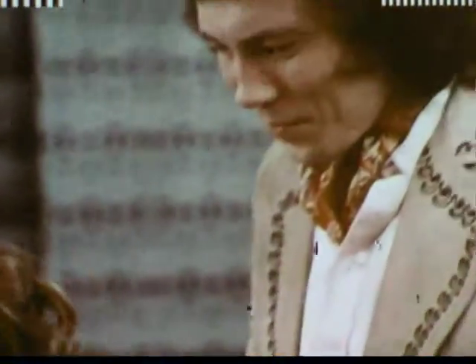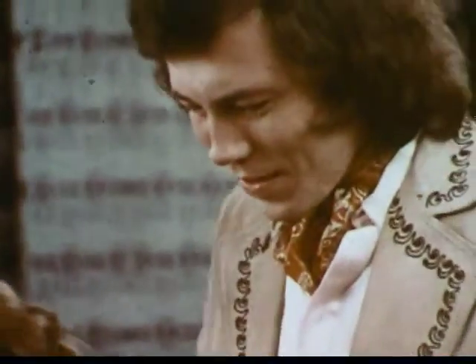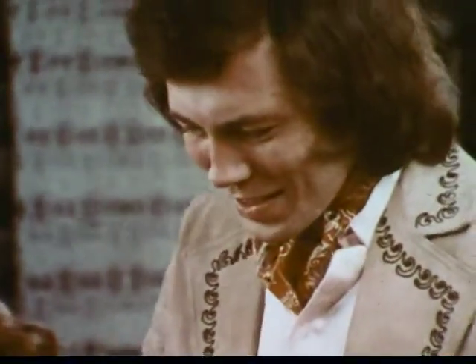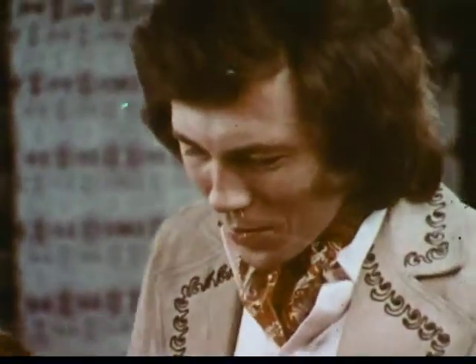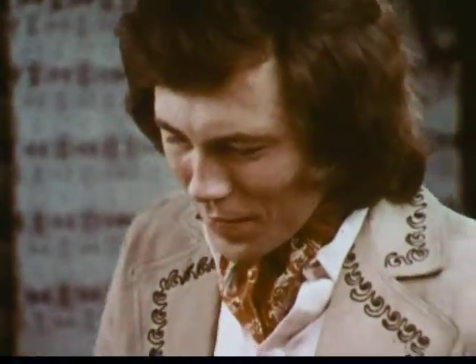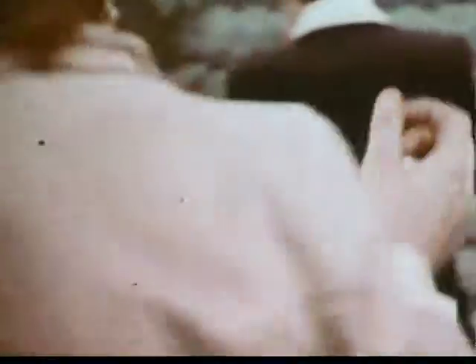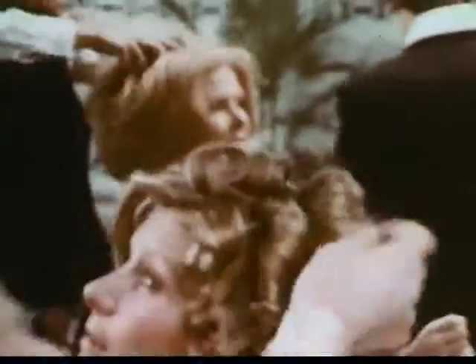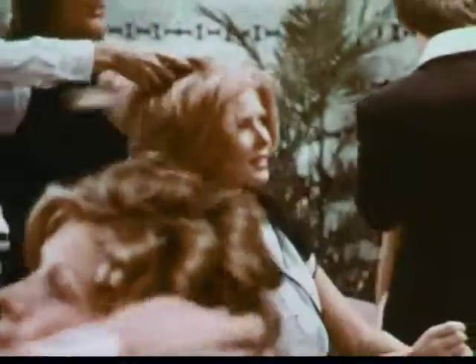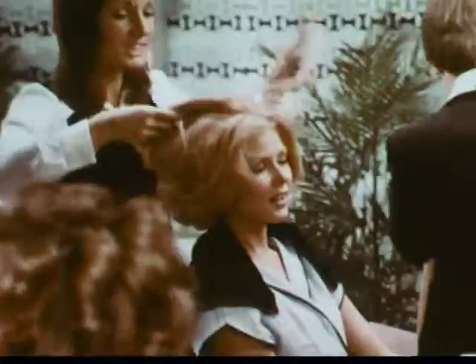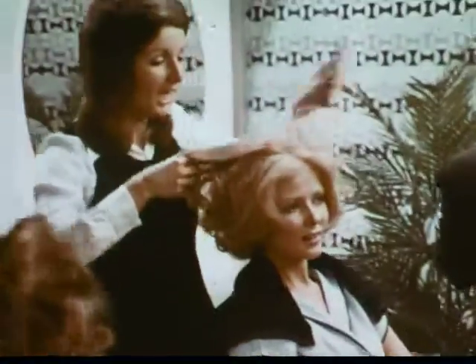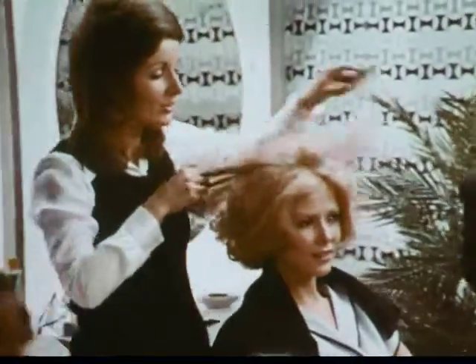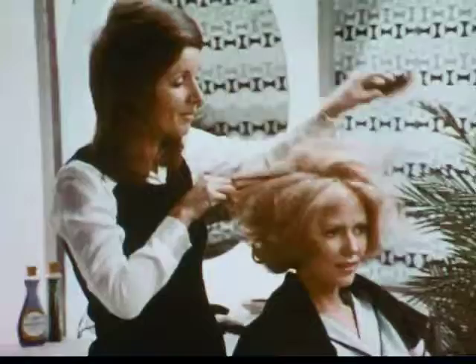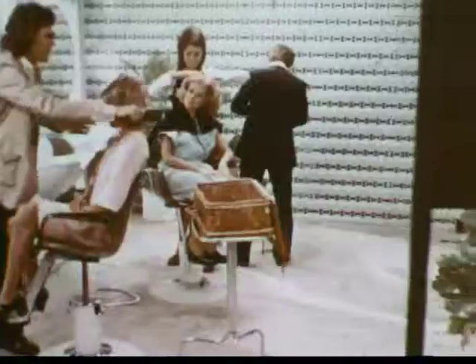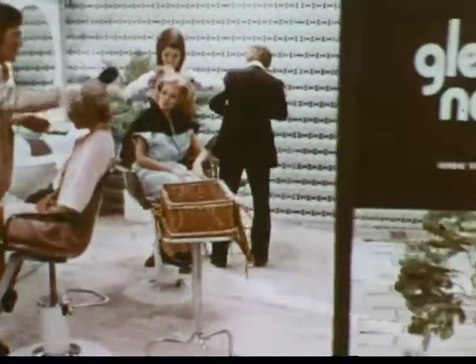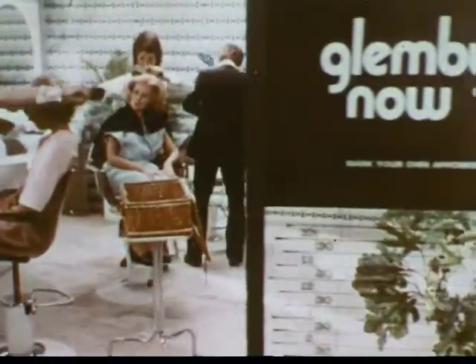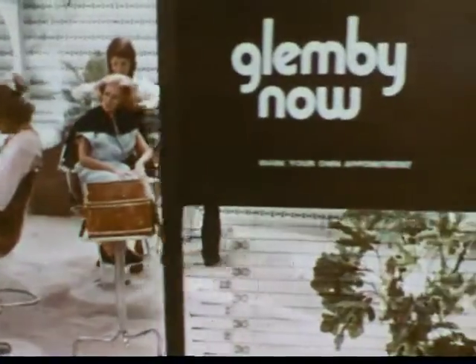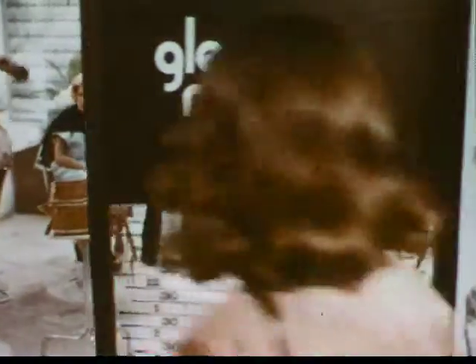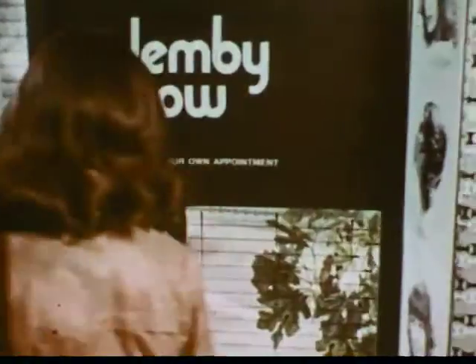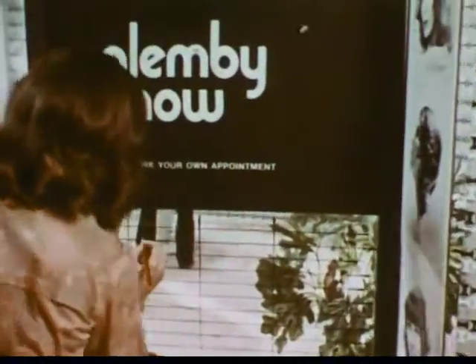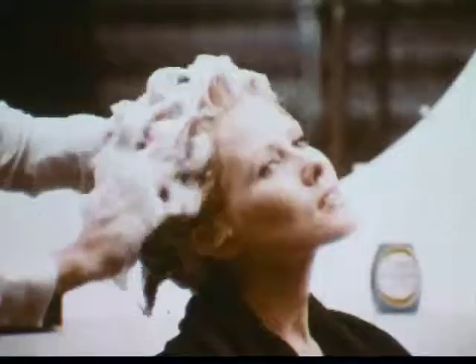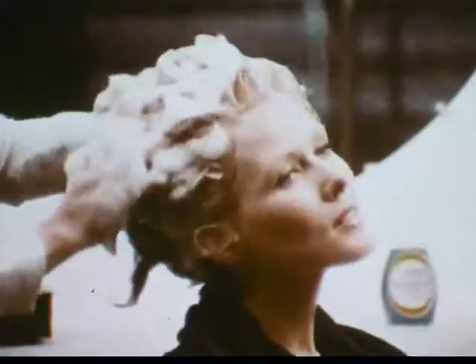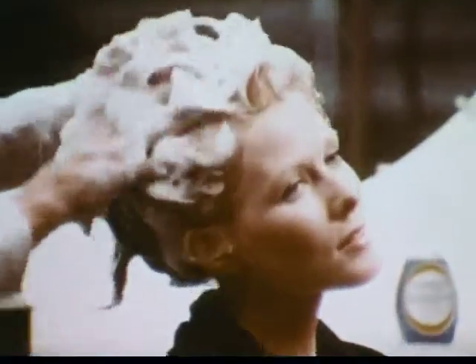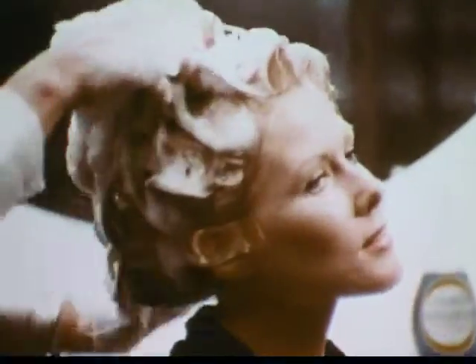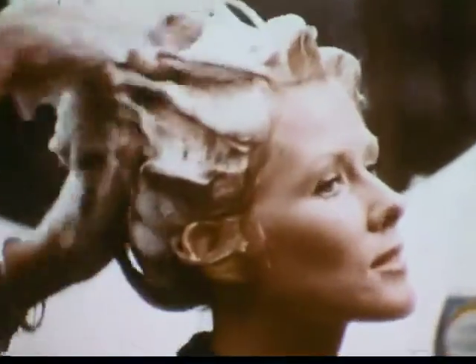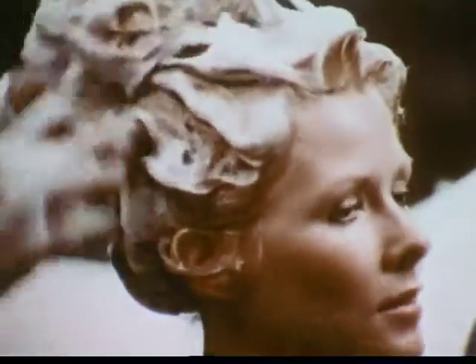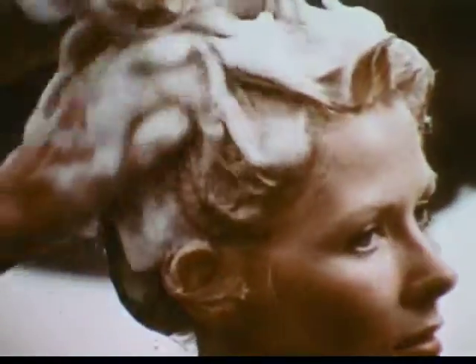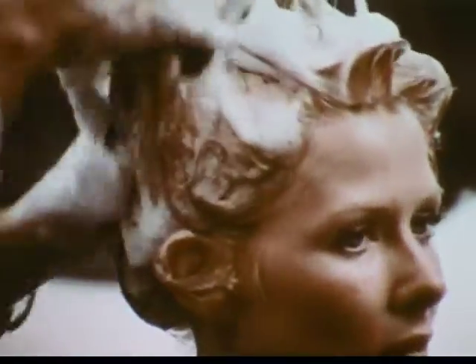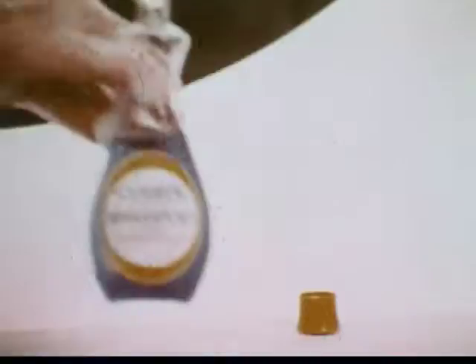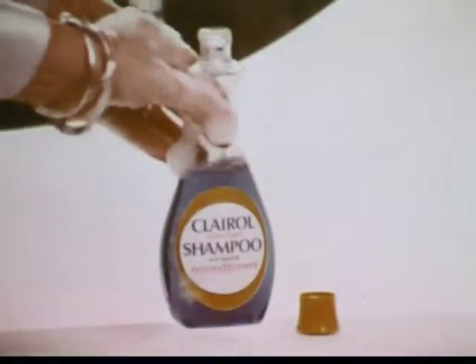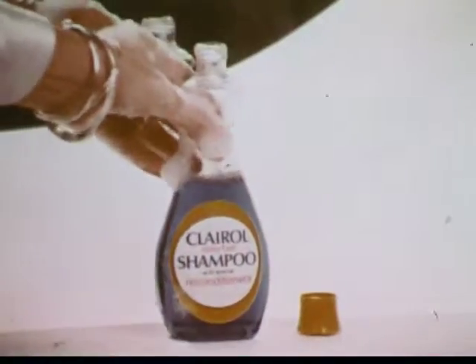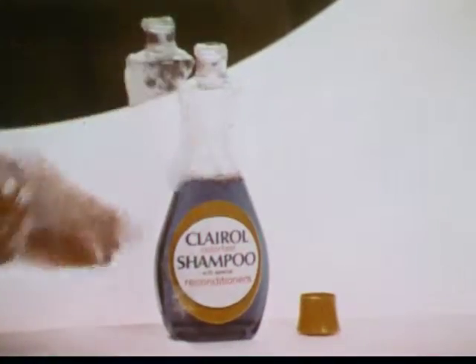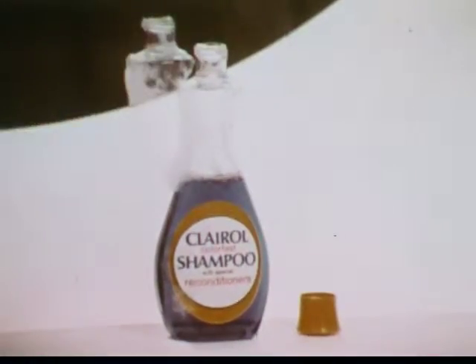I'm John Chadwick. That's my wife Susie, of Glenby Department Store Salons. When we work on hair that's been colored, we use Clairol Colorfast Shampoo.